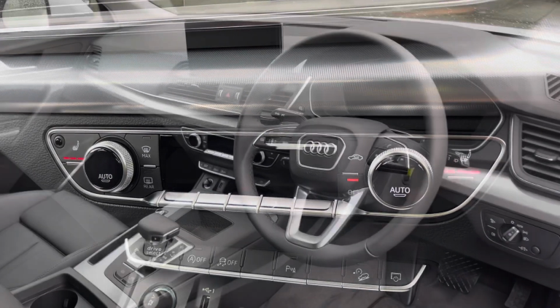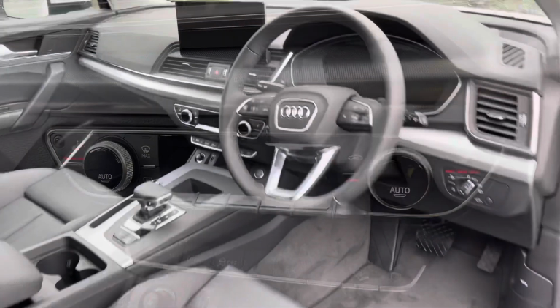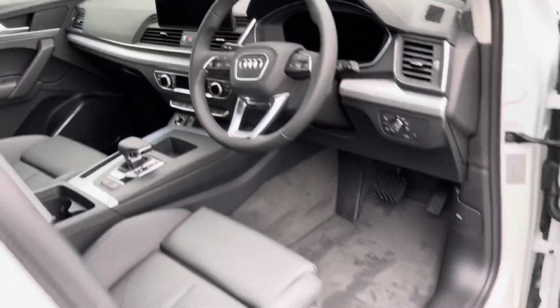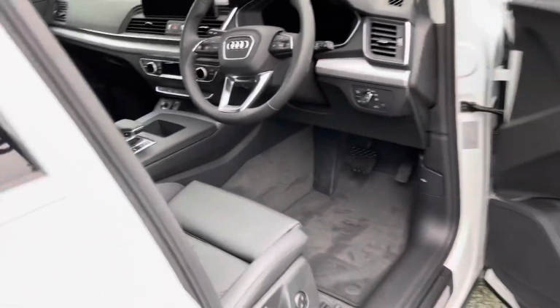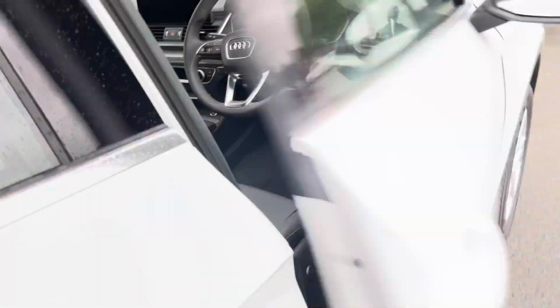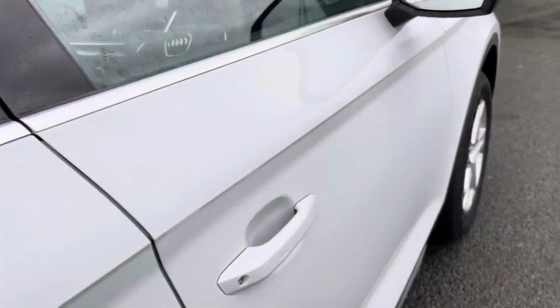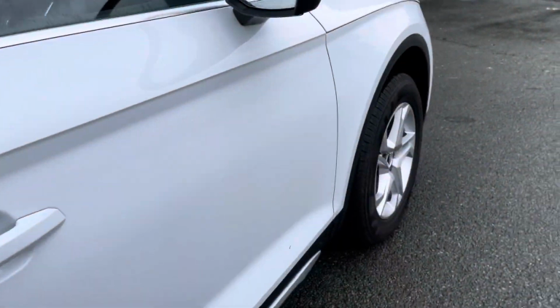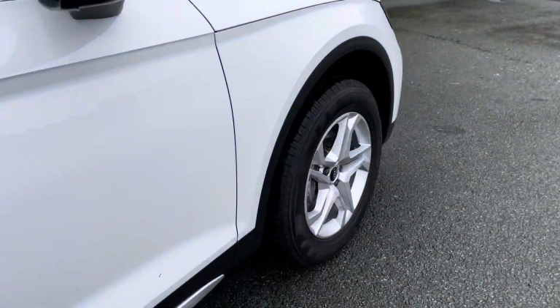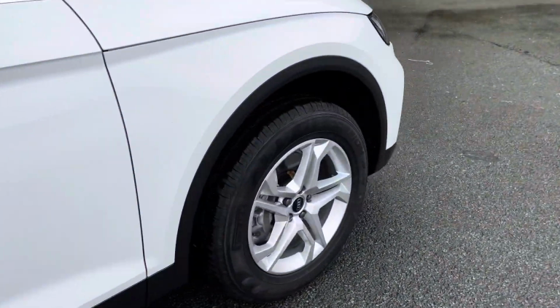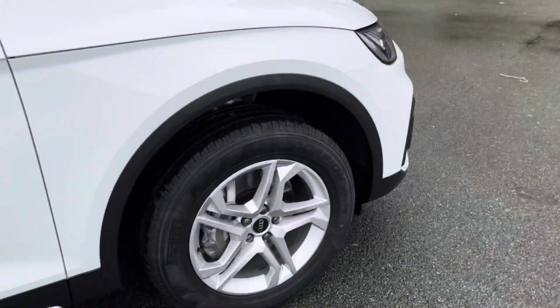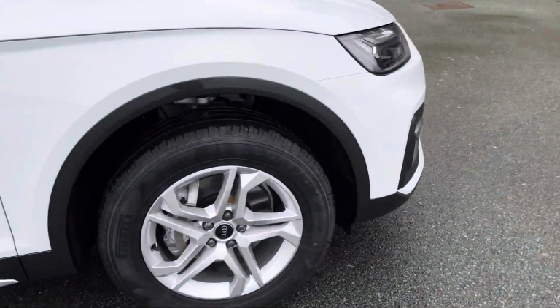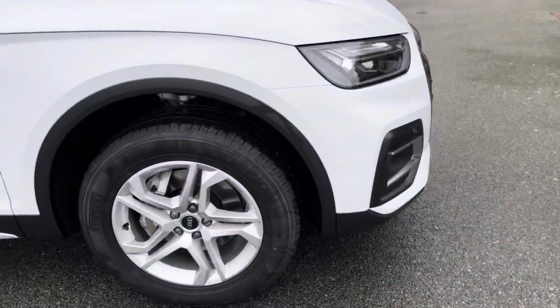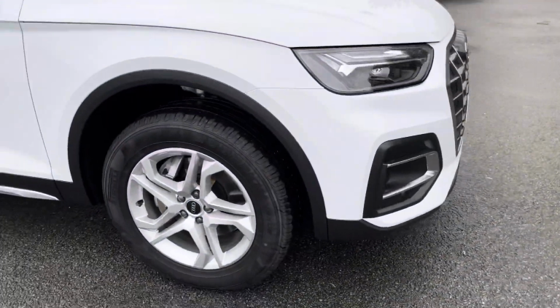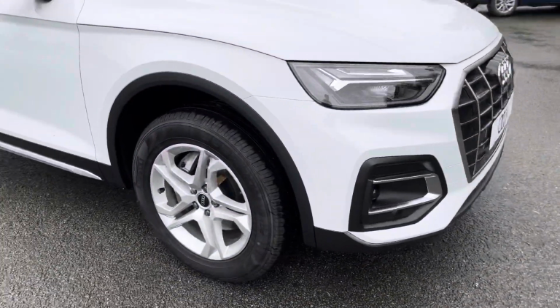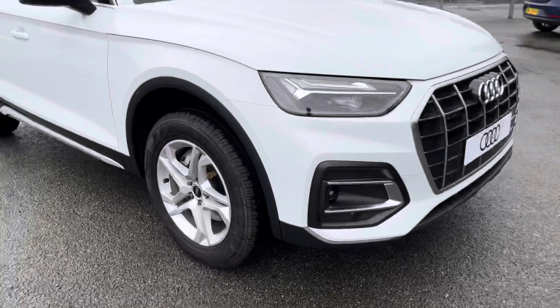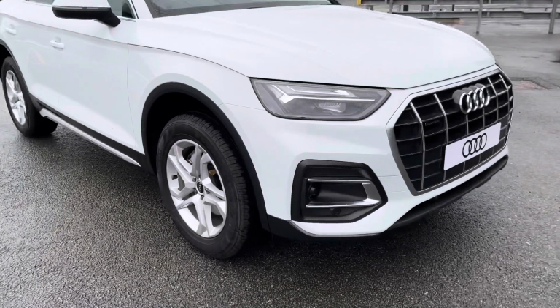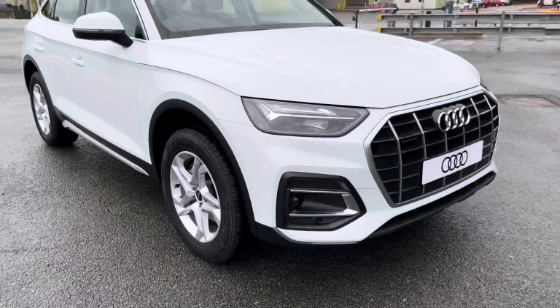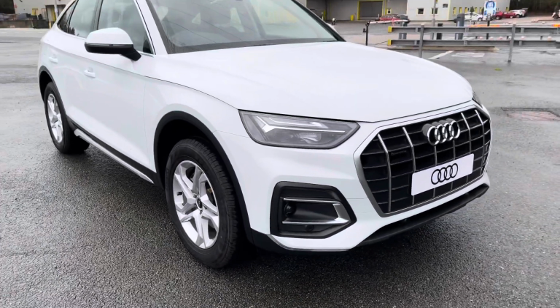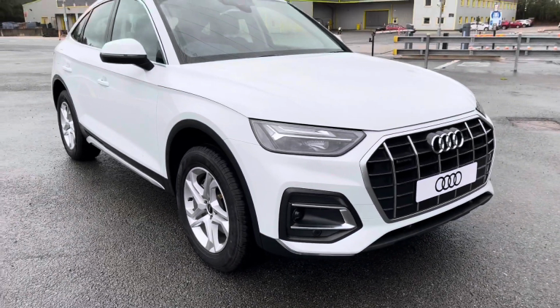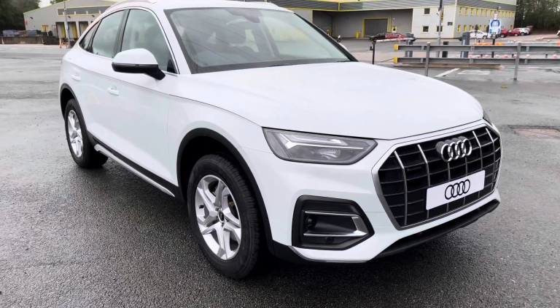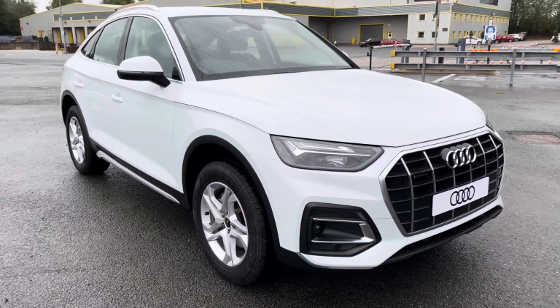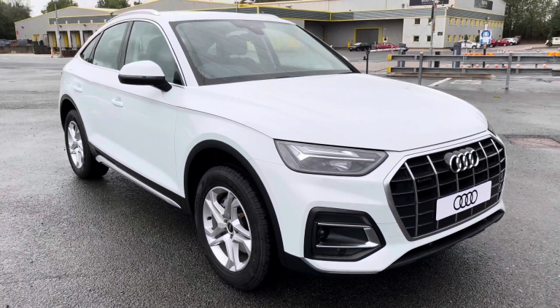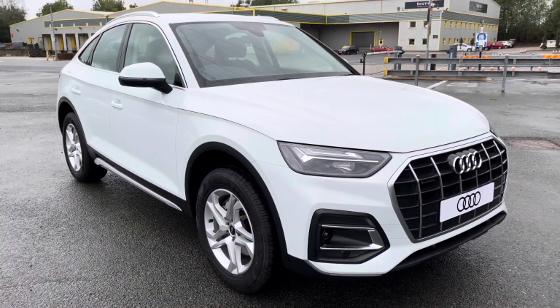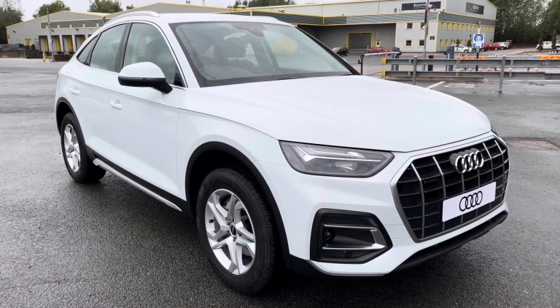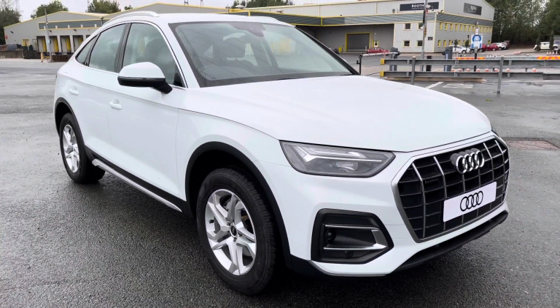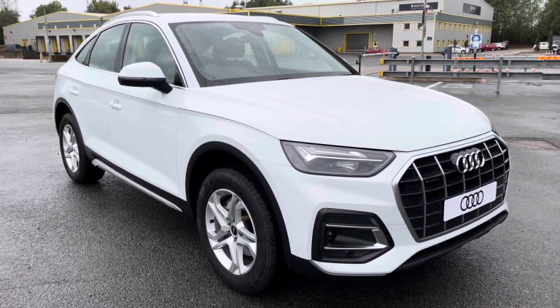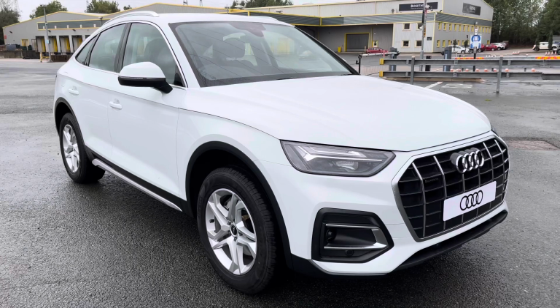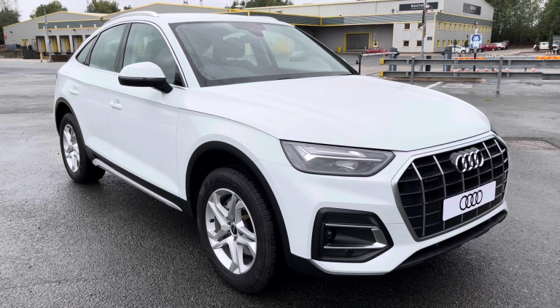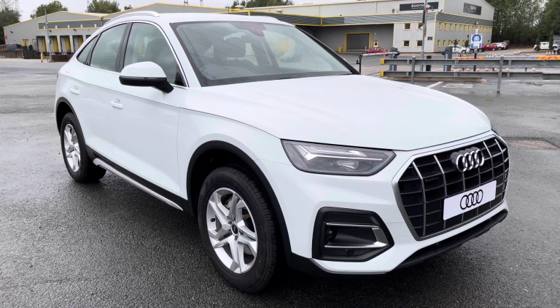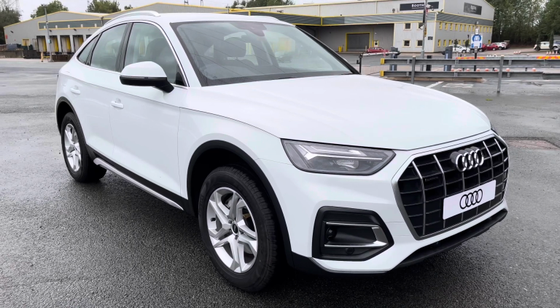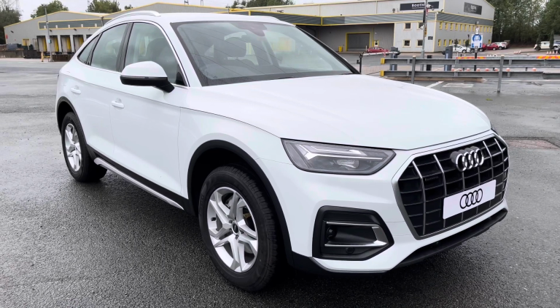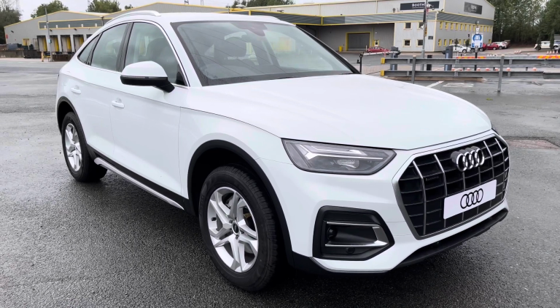This was a walk-around of the Audi Q5 Sportback Sport. If you'd like to arrange a viewing, test drive, or request a personalised finance quote, please contact us on 01772 911331. Thank you for watching.